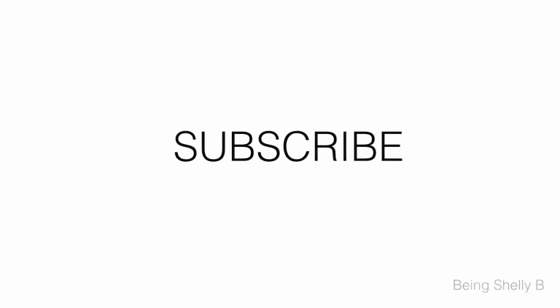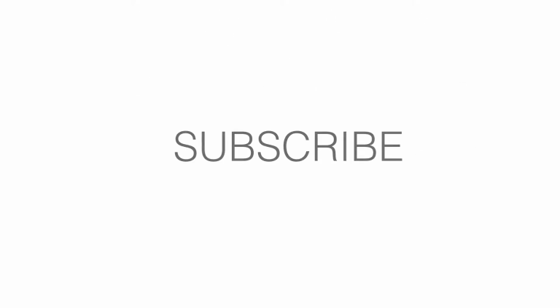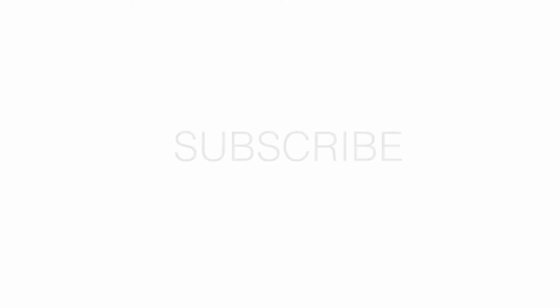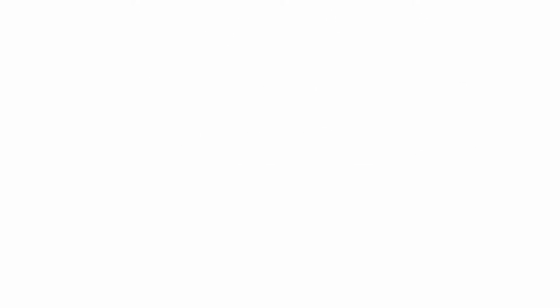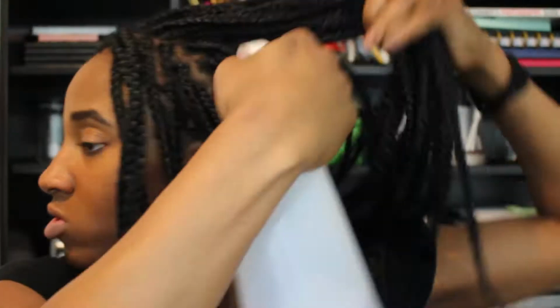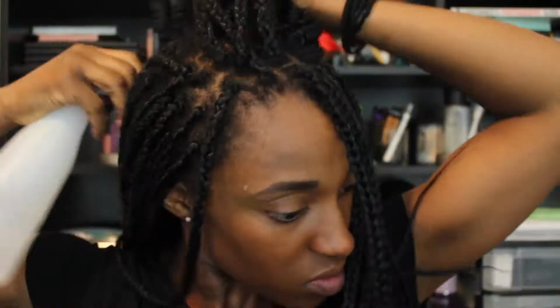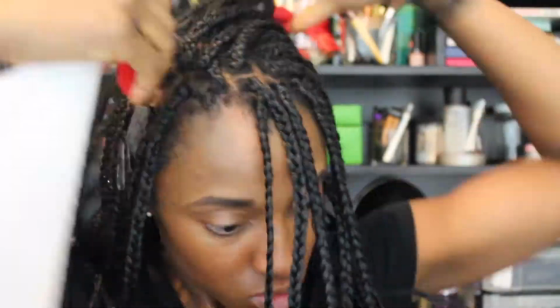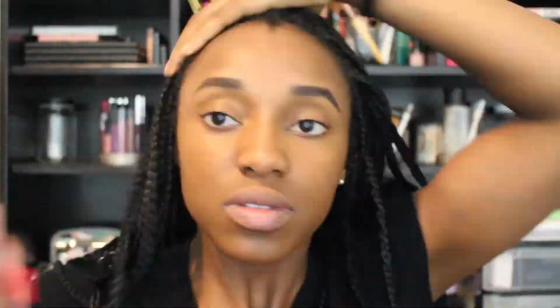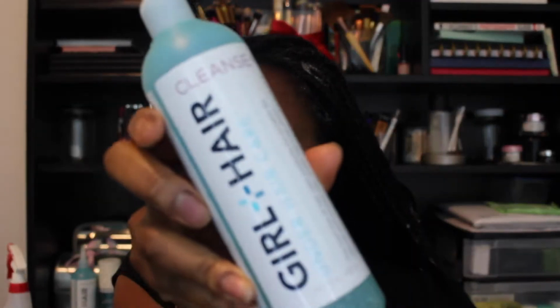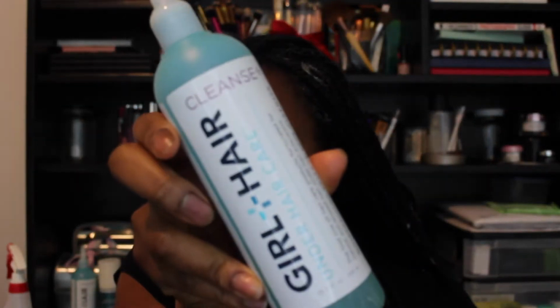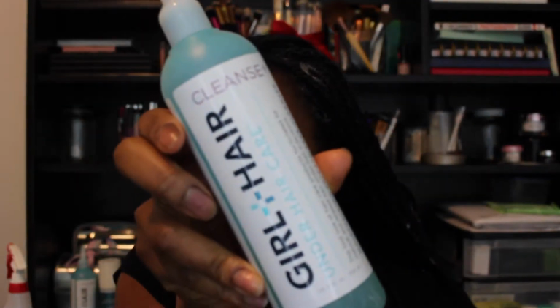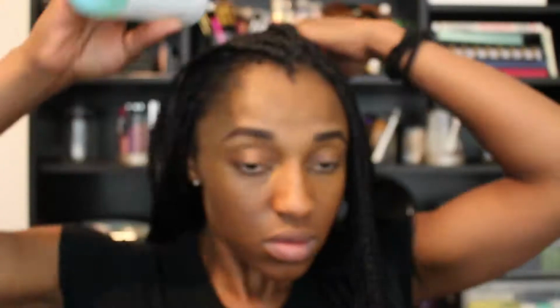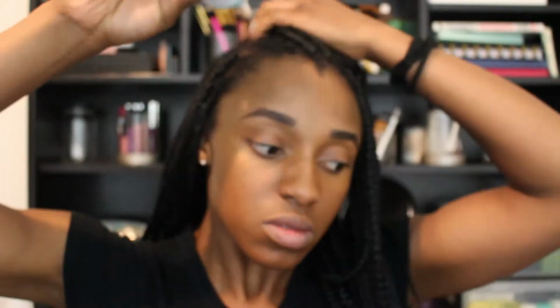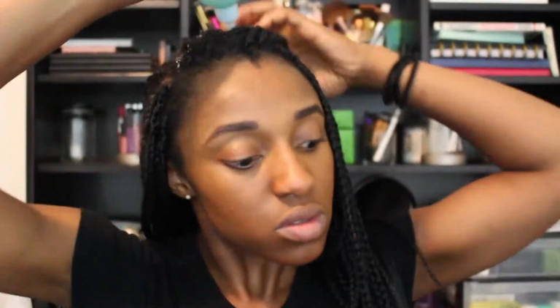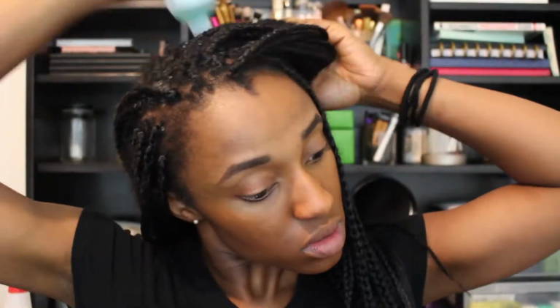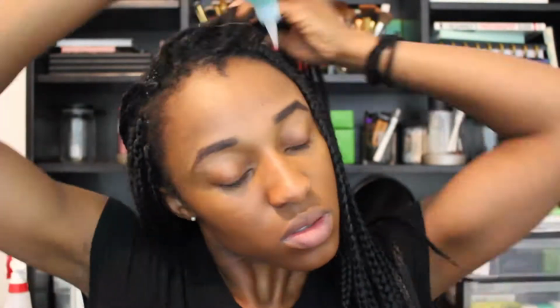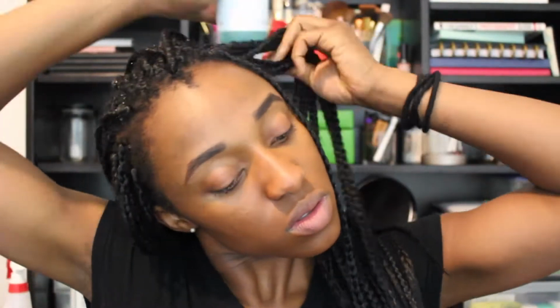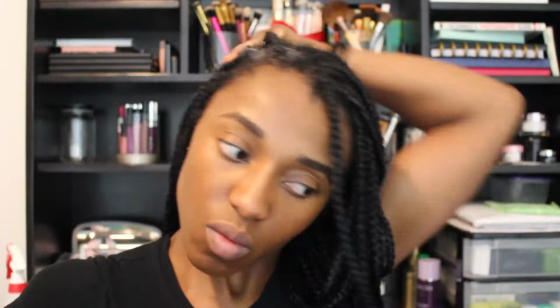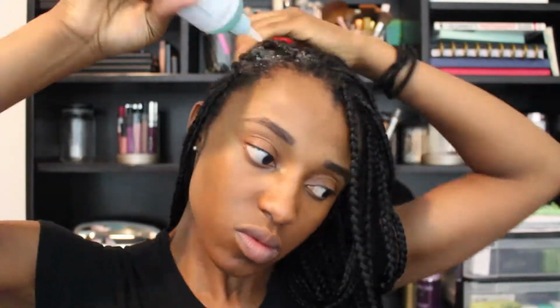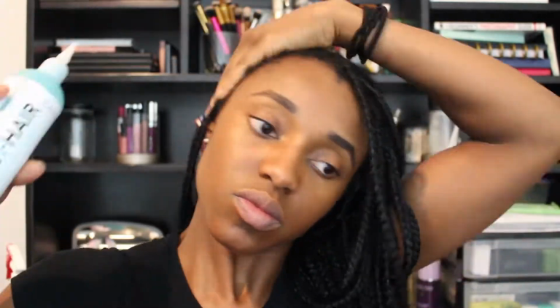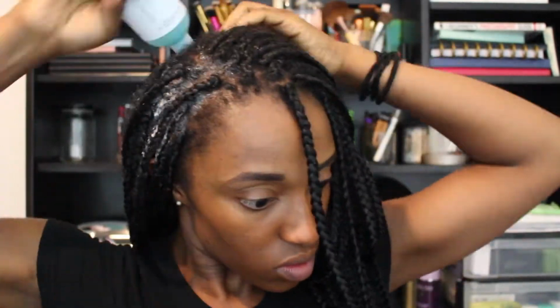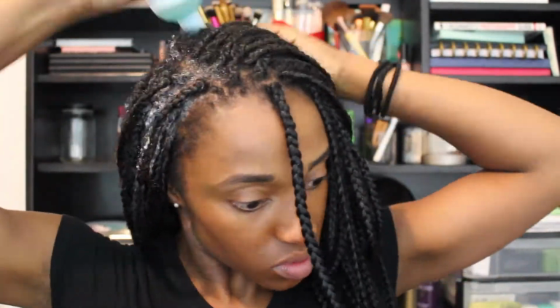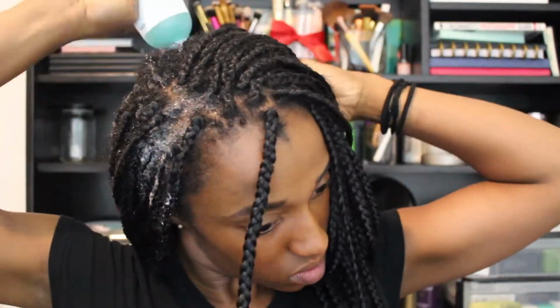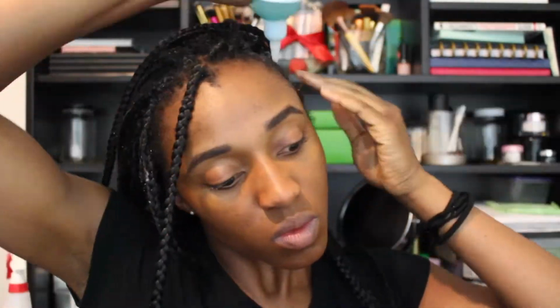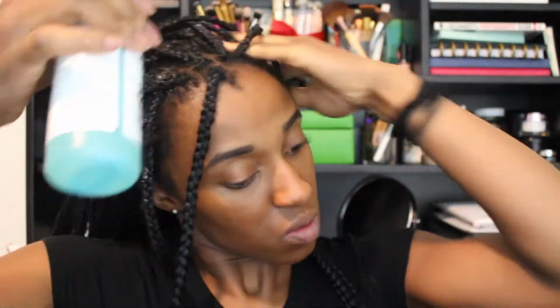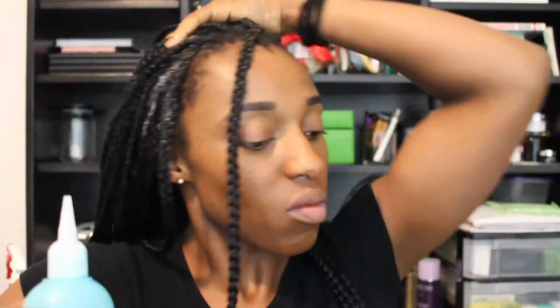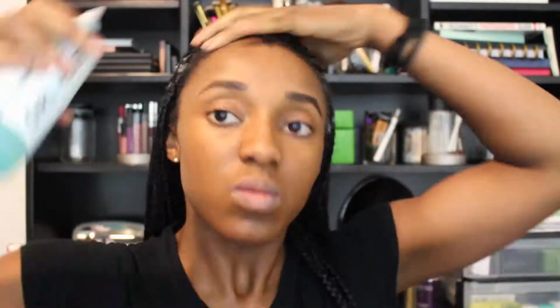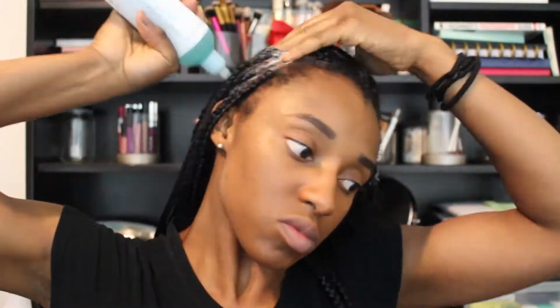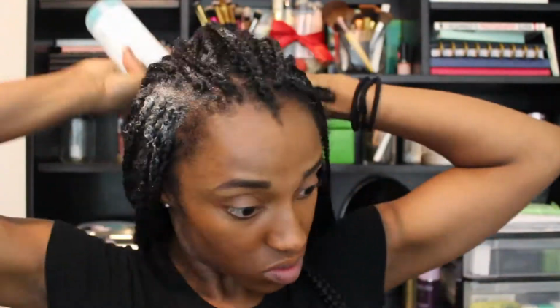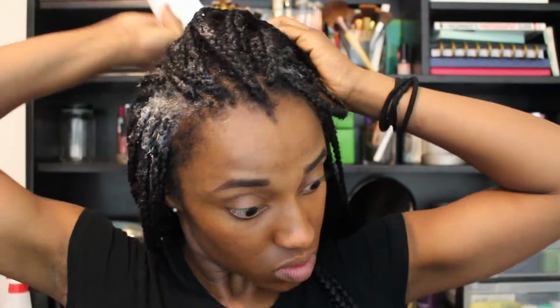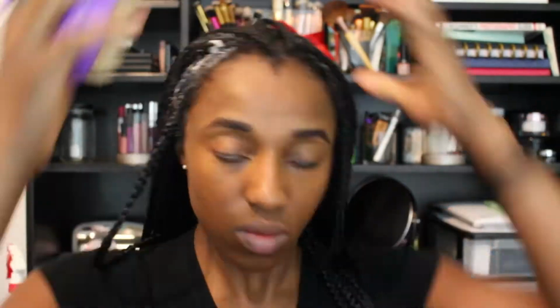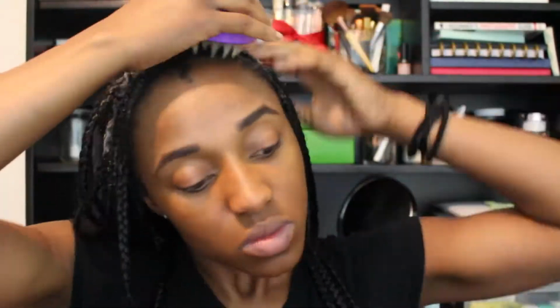So we're gonna jump right into this. The first thing I do is wet my scalp with water. Next I apply the Girl + Hair cleanser to my scalp. This is great because it has a nice consistency making it easy to apply all over my scalp, and it tingles so I know my follicles are being stimulated.